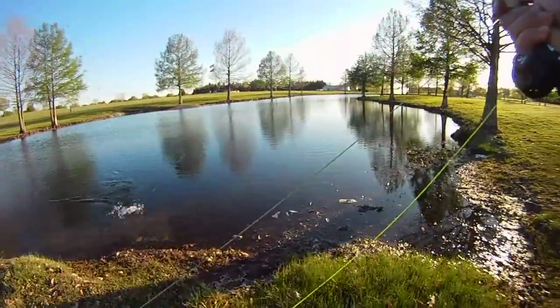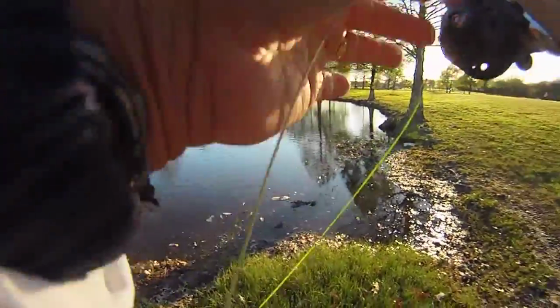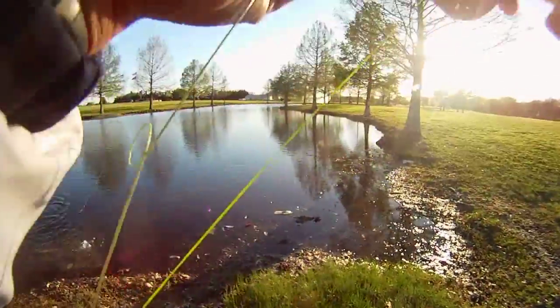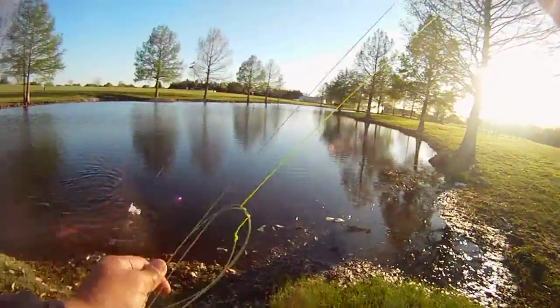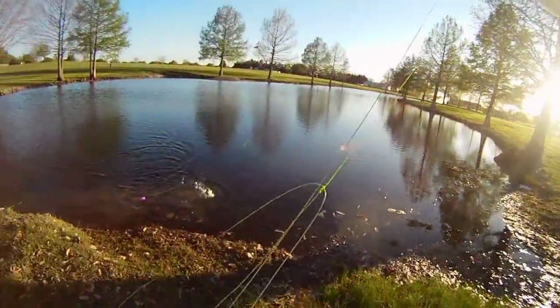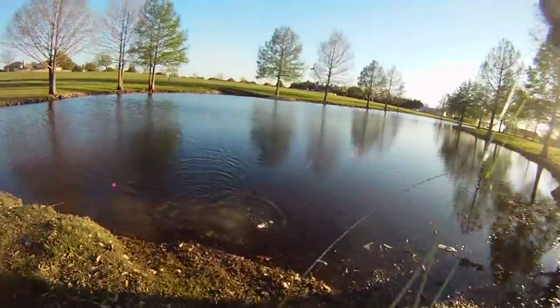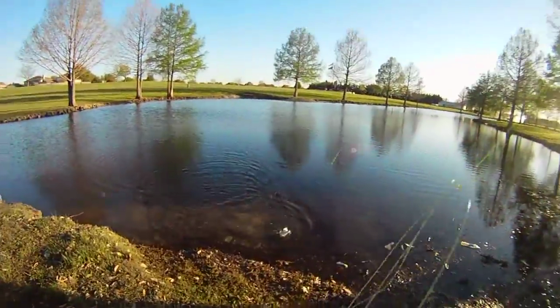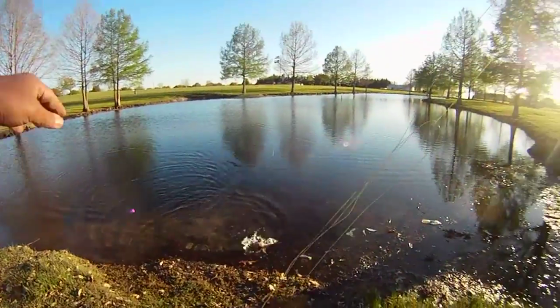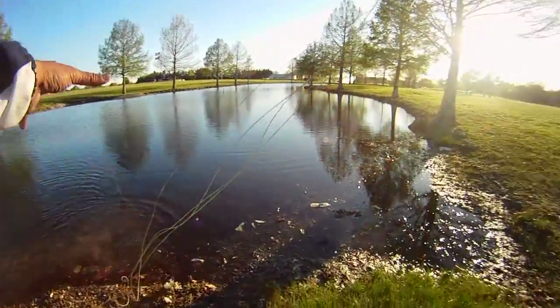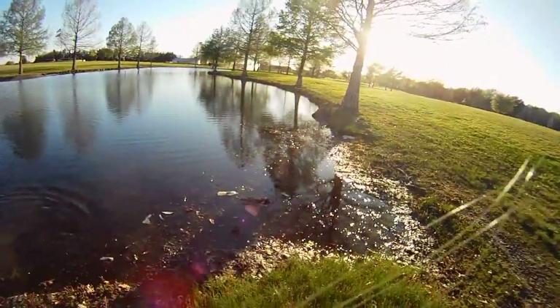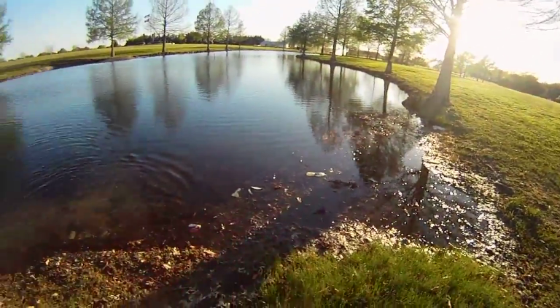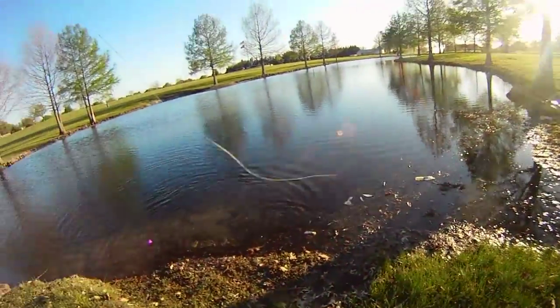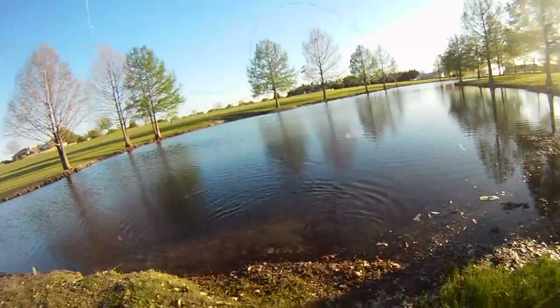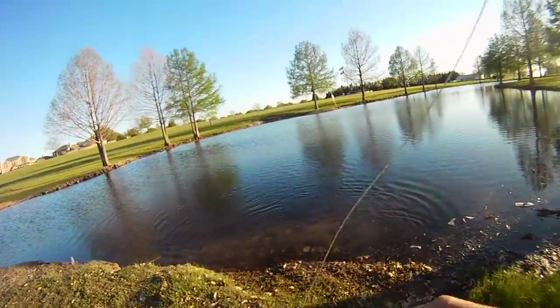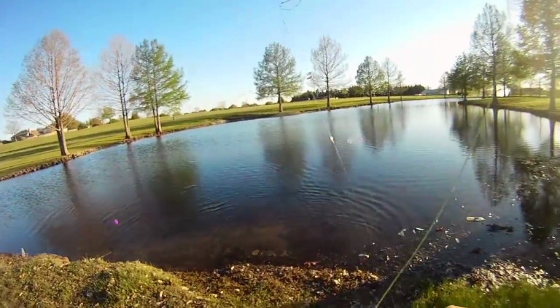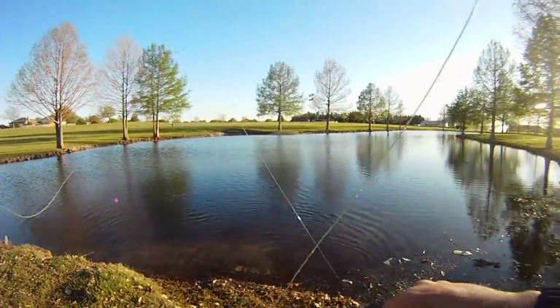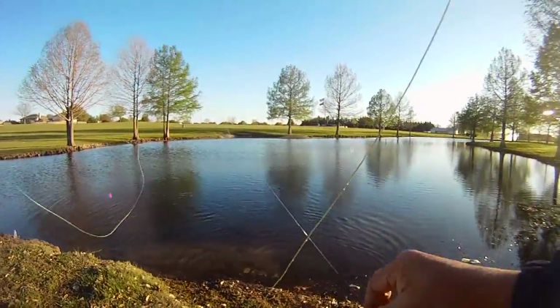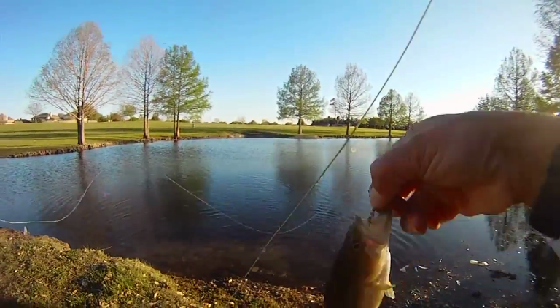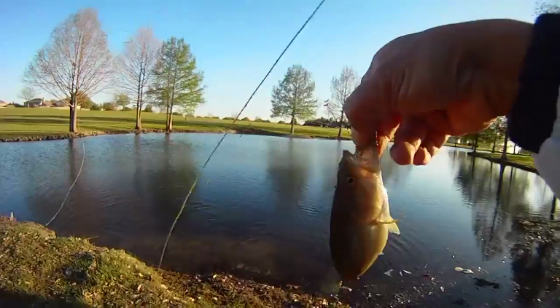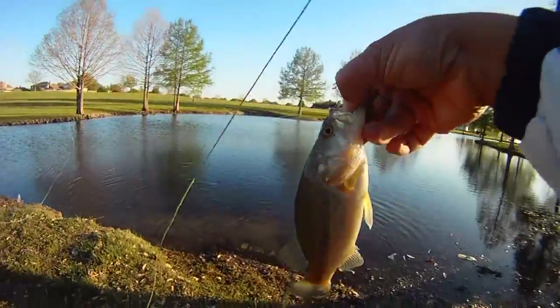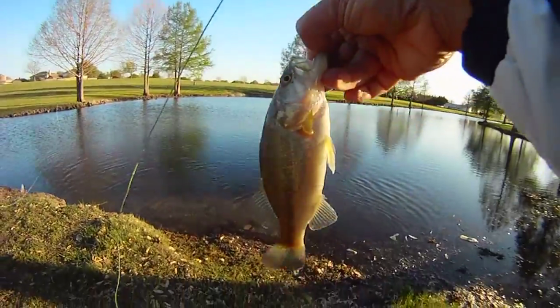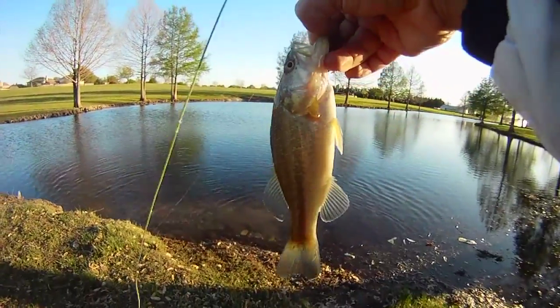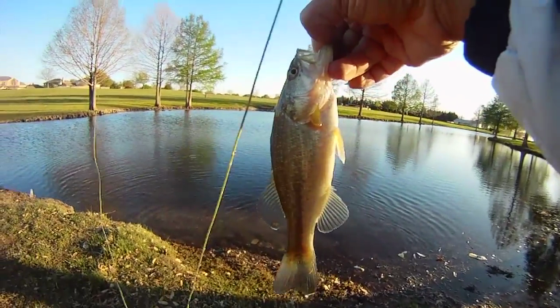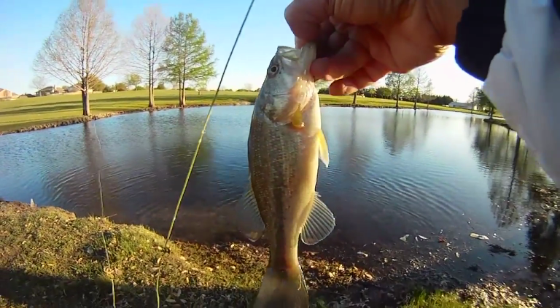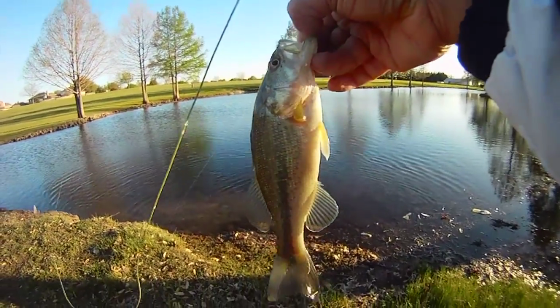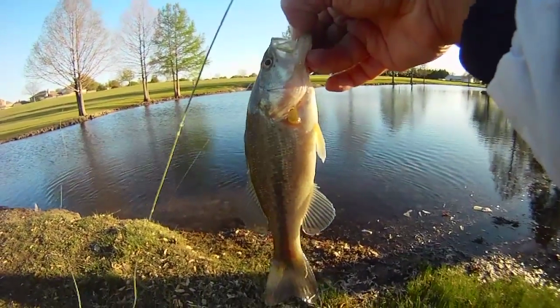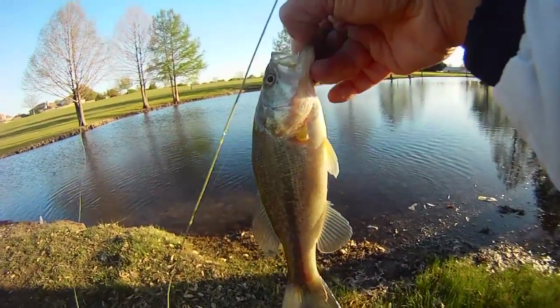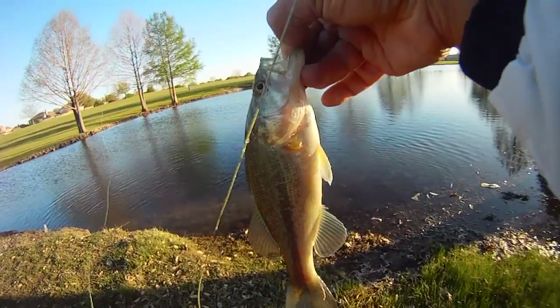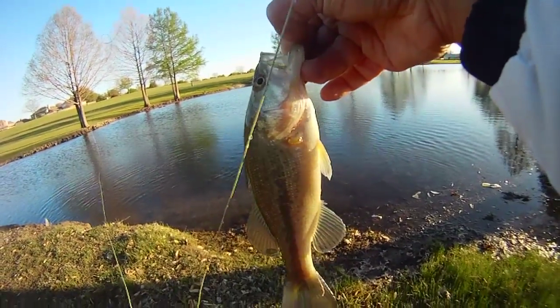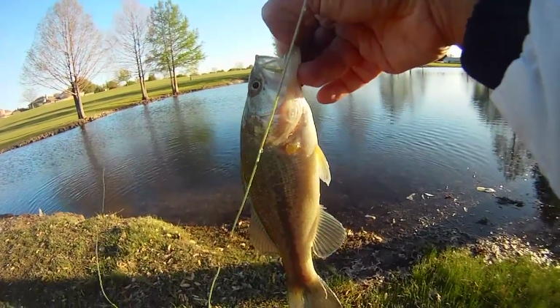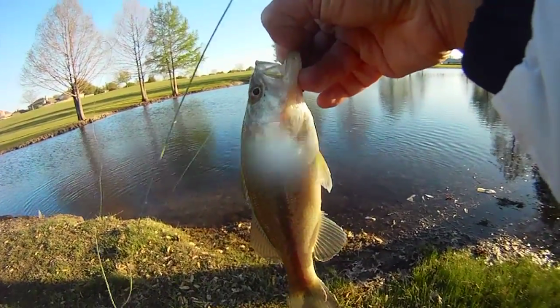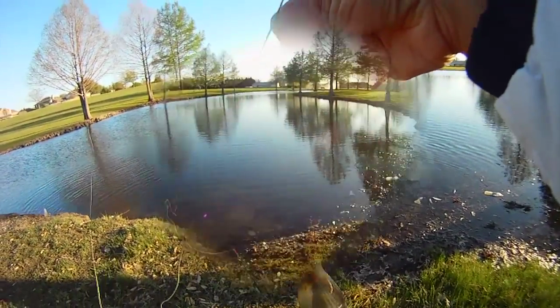Here's a second one also going for that damselfly on the micro fly rod. Bass number two on the fly rod. We're using the white foam damselfly.